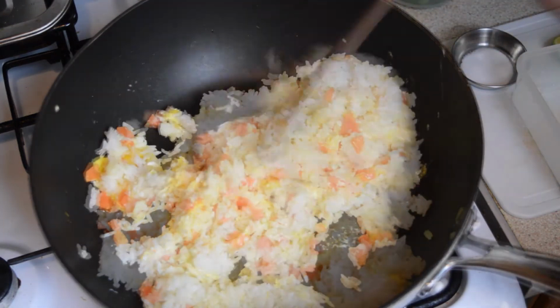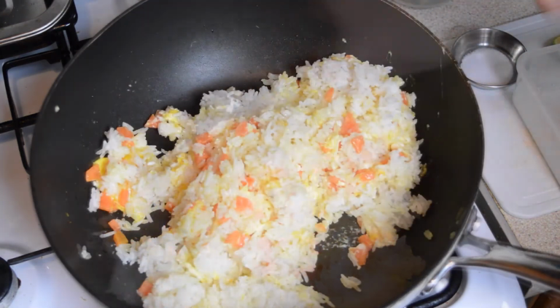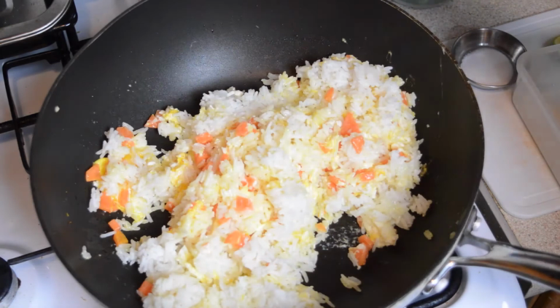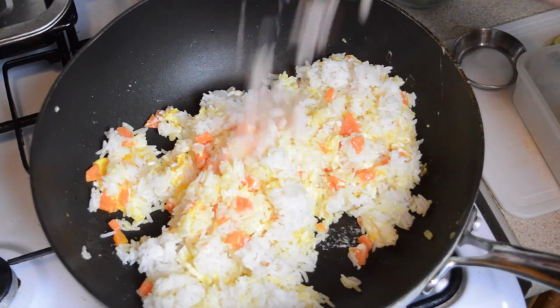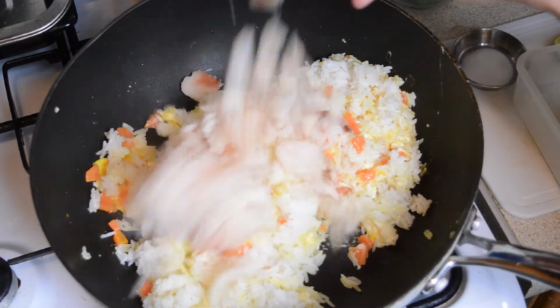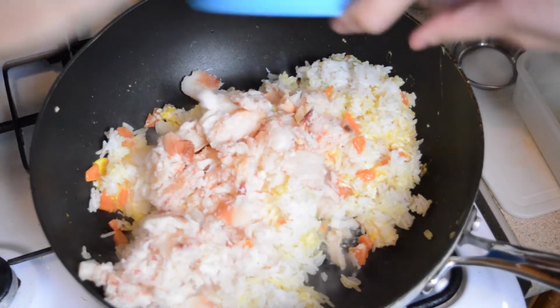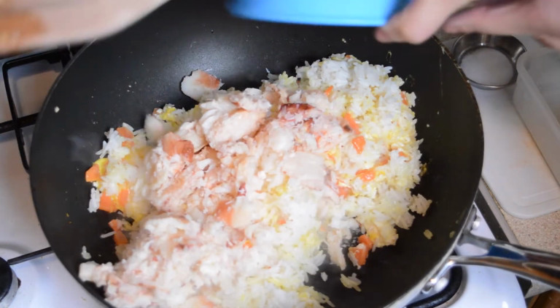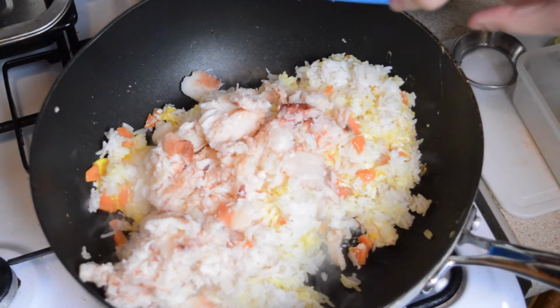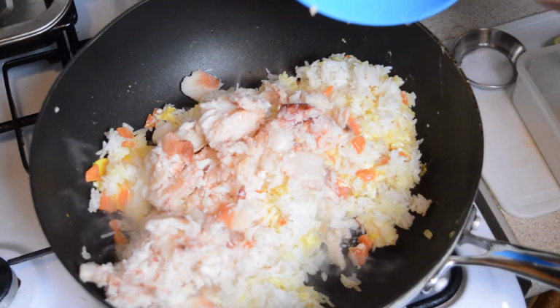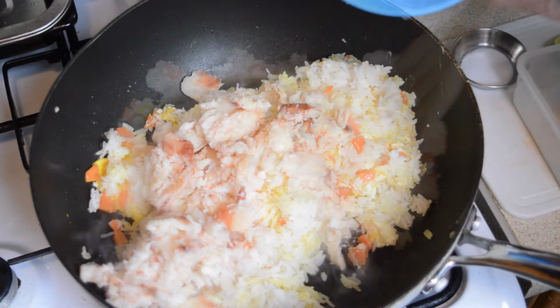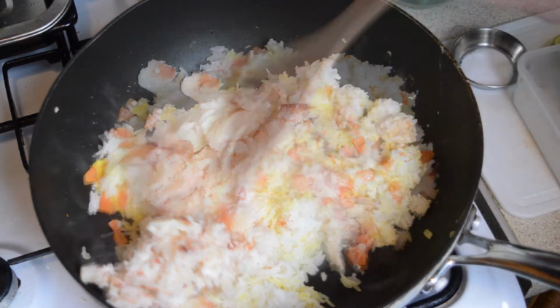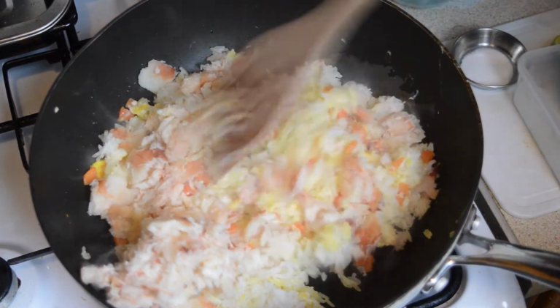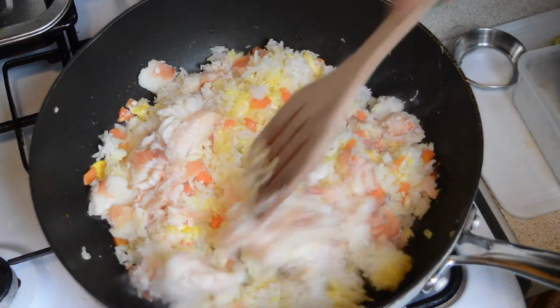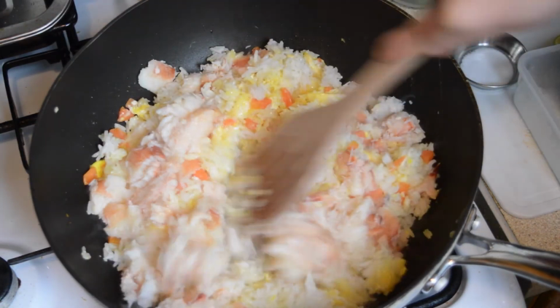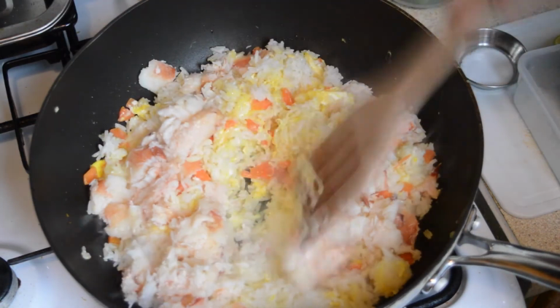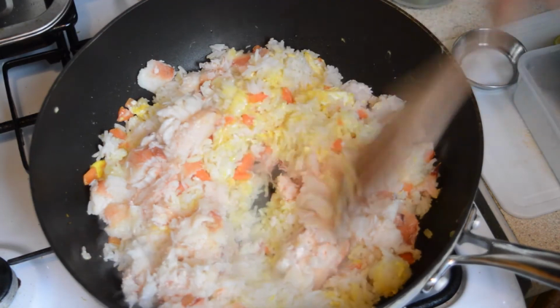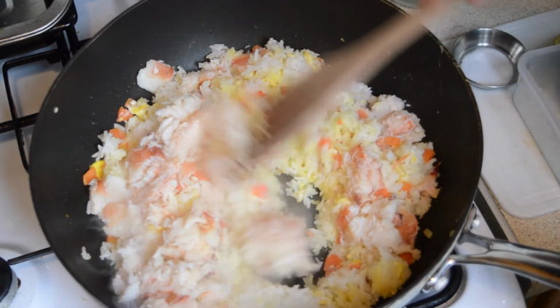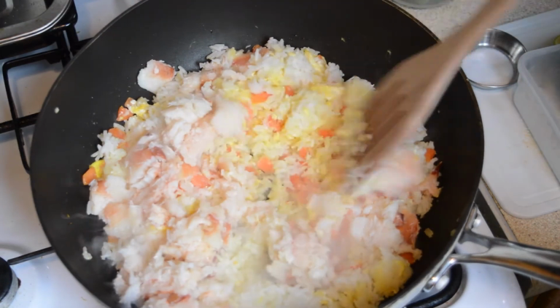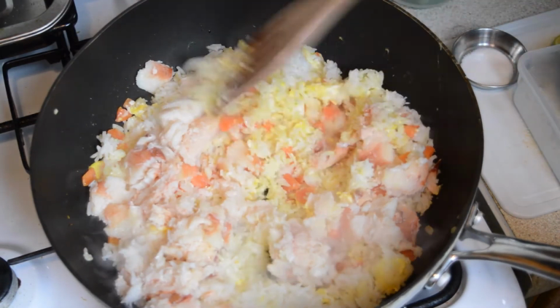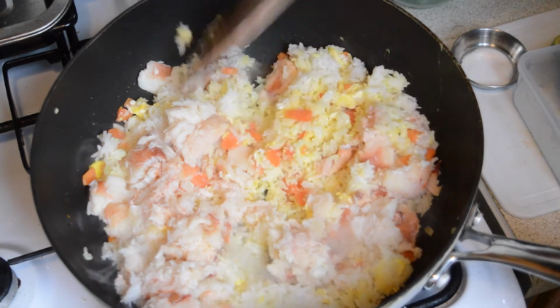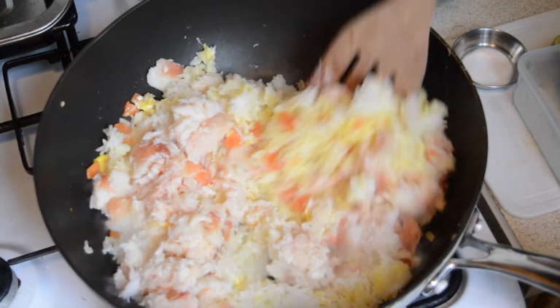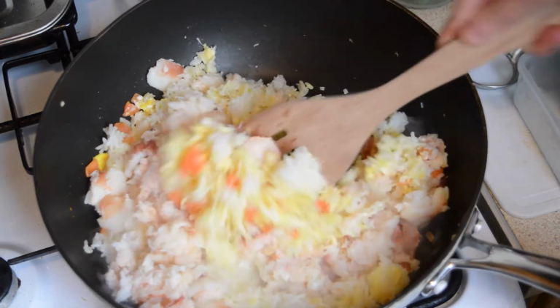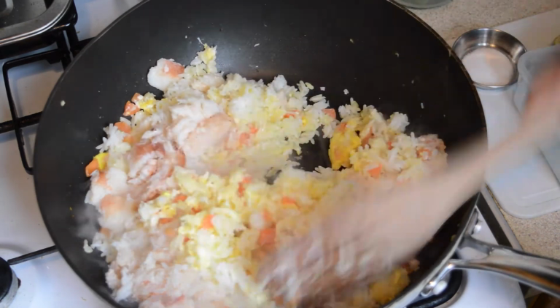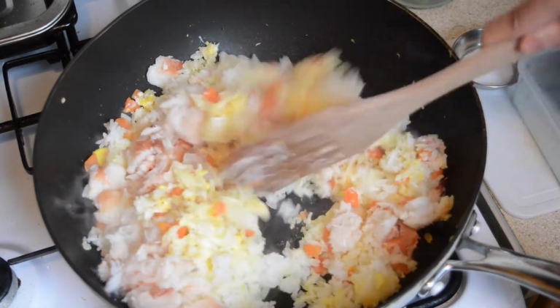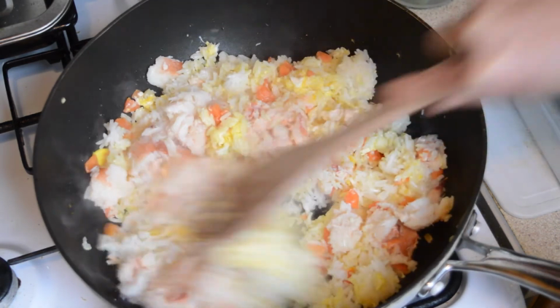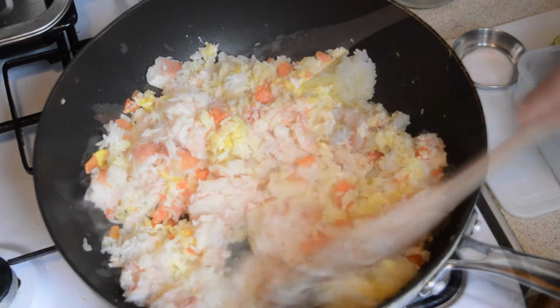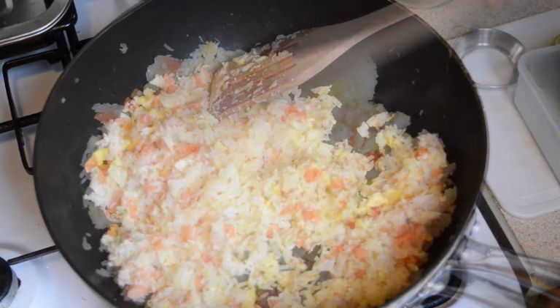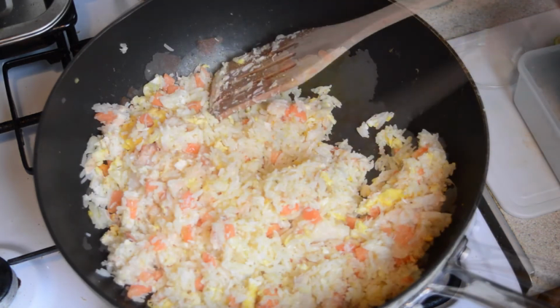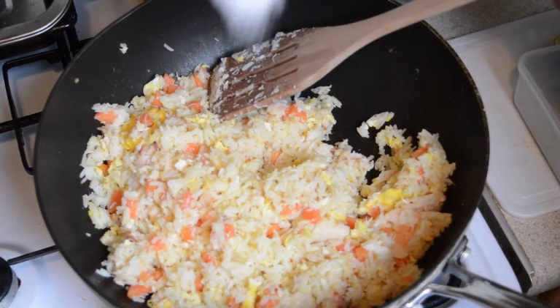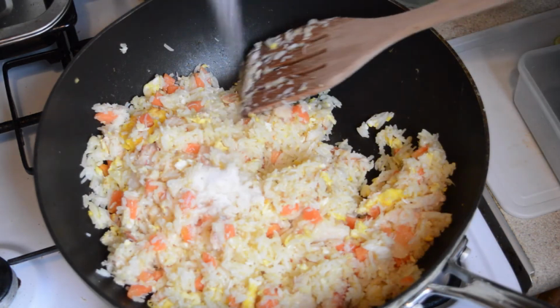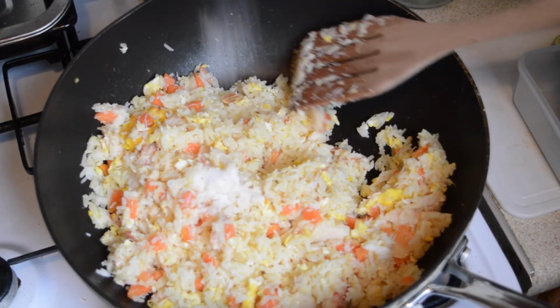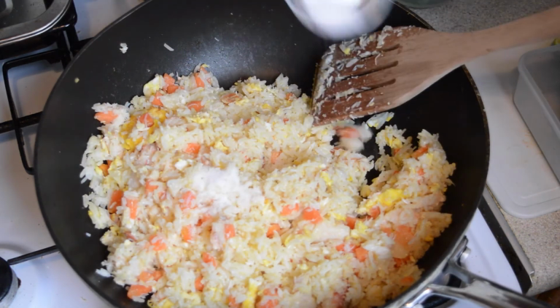Then add 200 grams of cooked fresh crab meat. Stir fry everything for three minutes and then add one teaspoon of salt and mix in and fry for another two minutes.